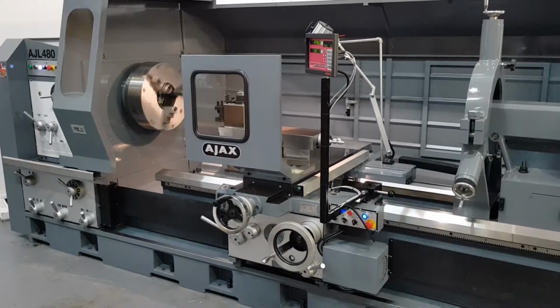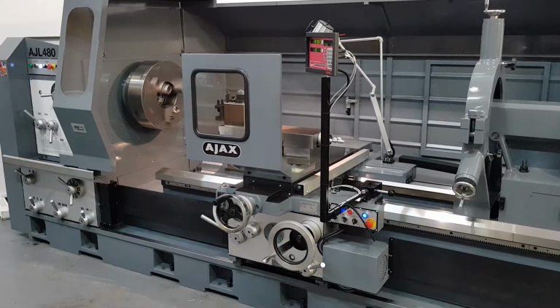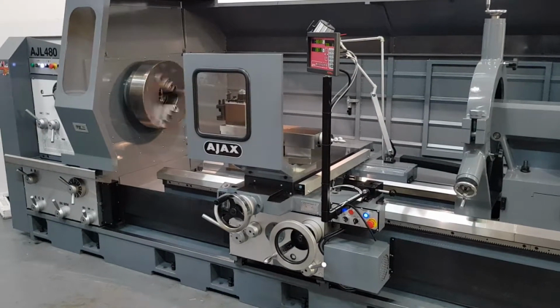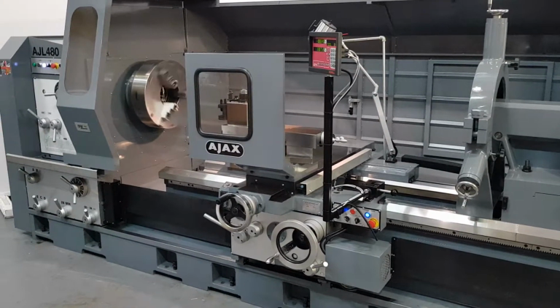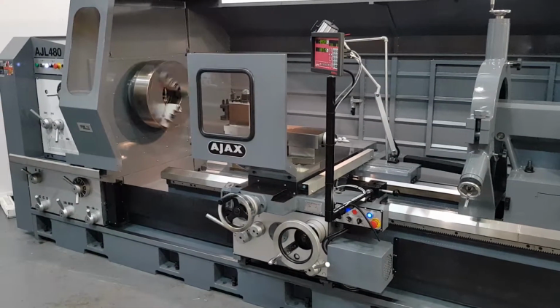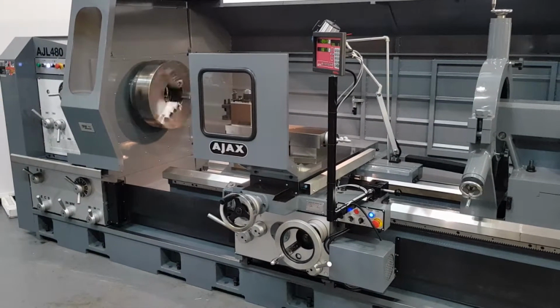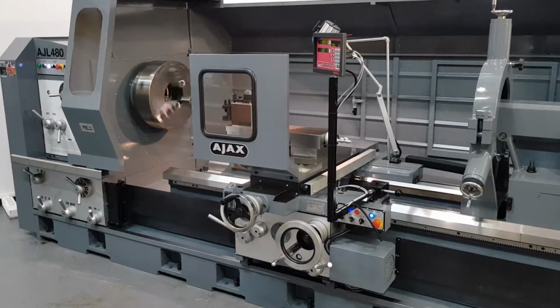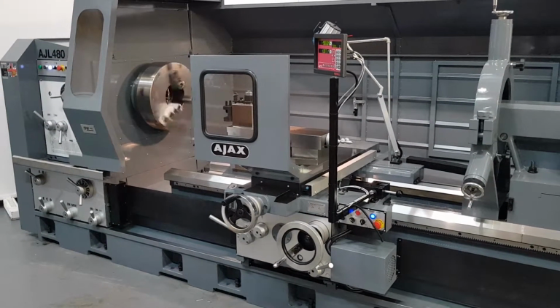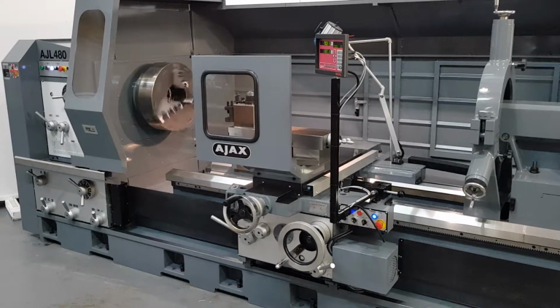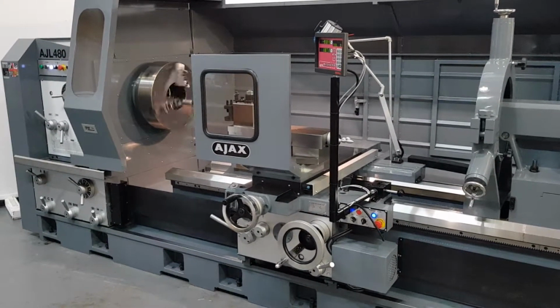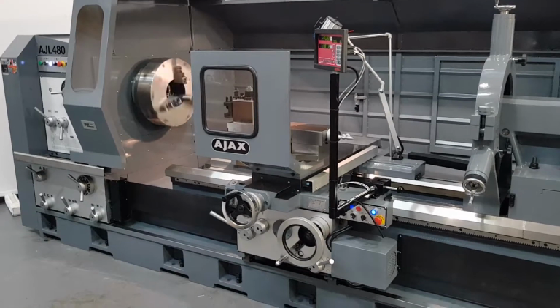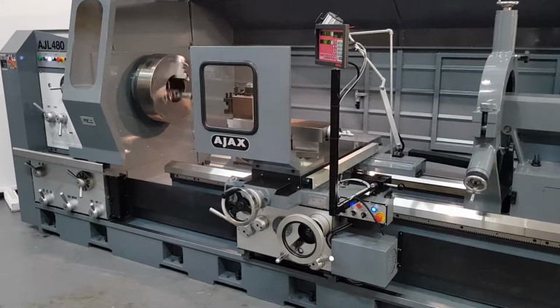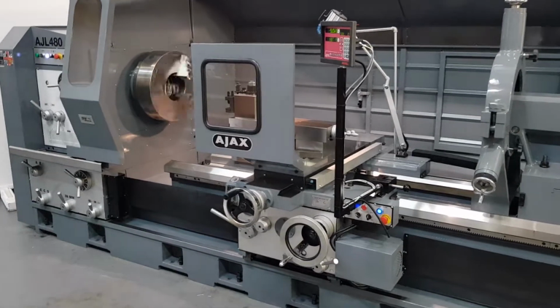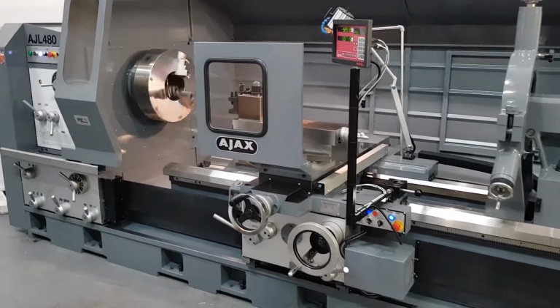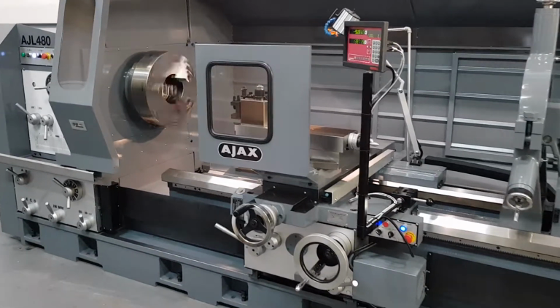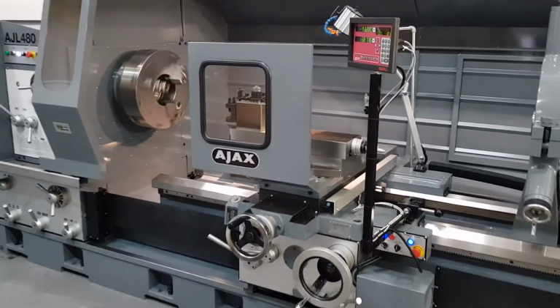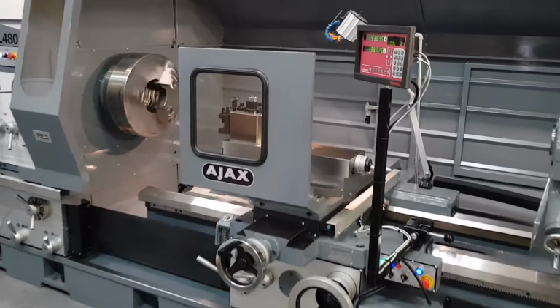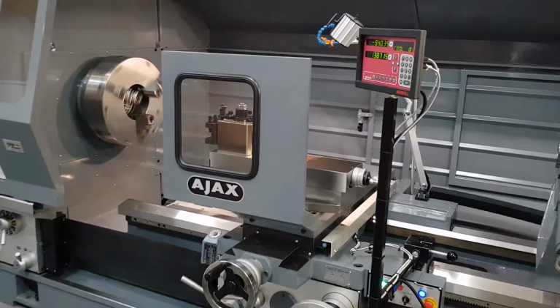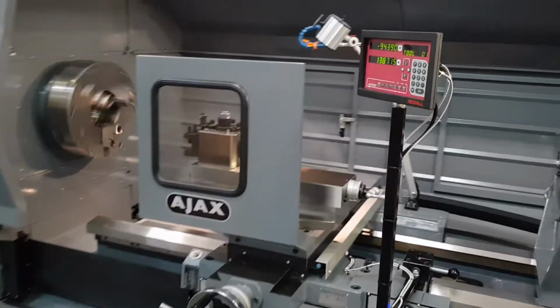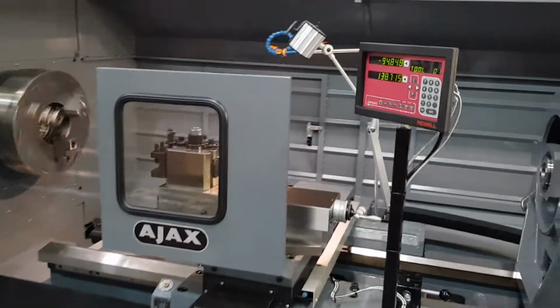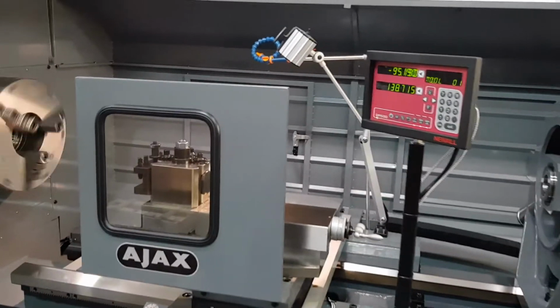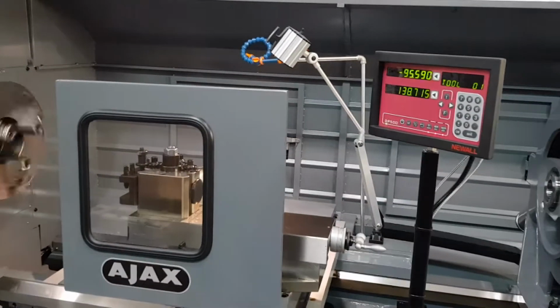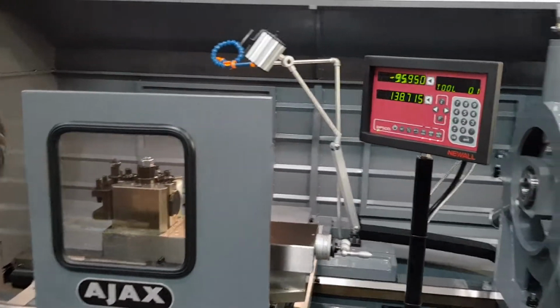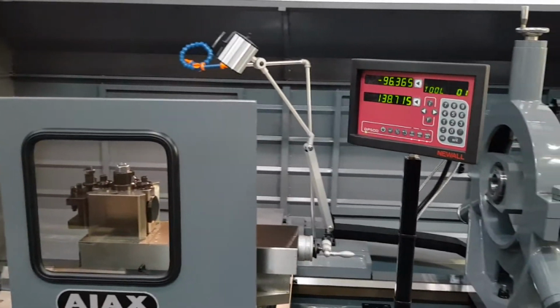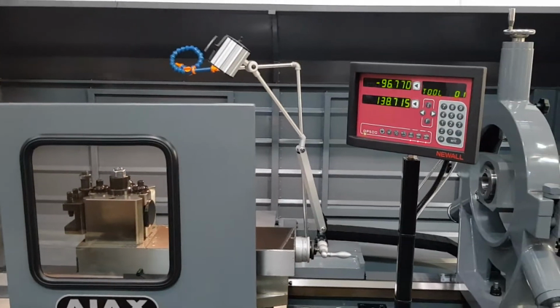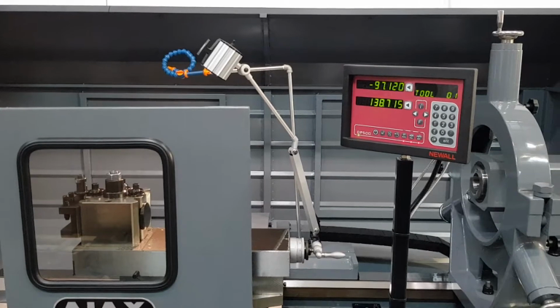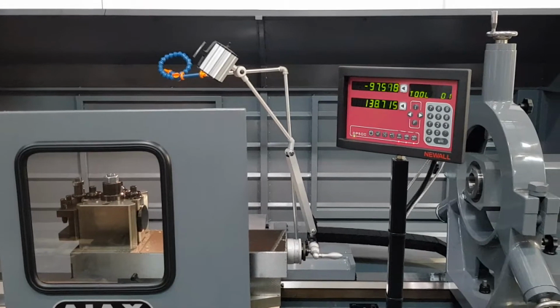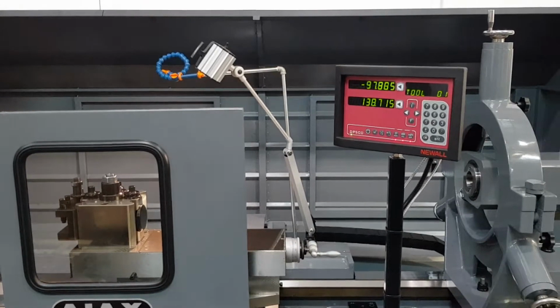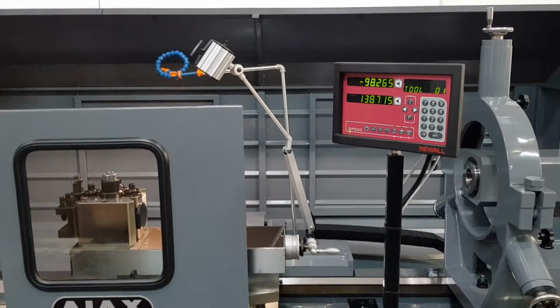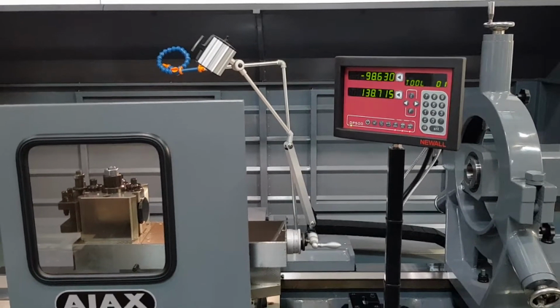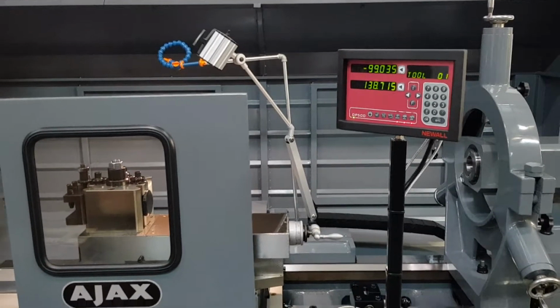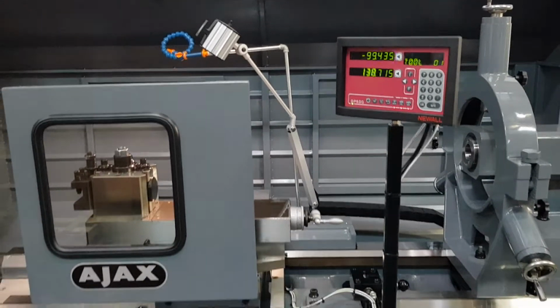Here's the AJL 480 running at 420 RPM, feeding down on the DRO as you can see.